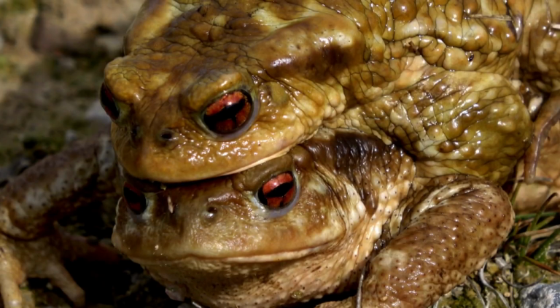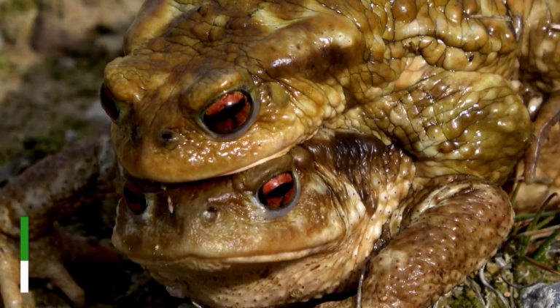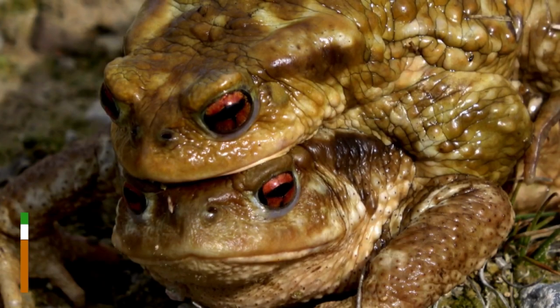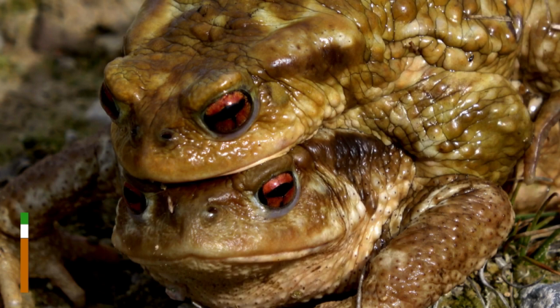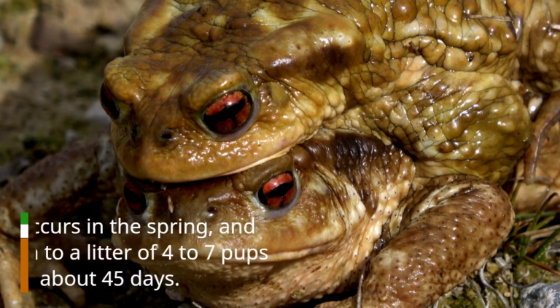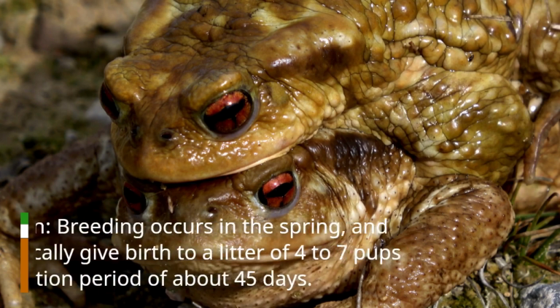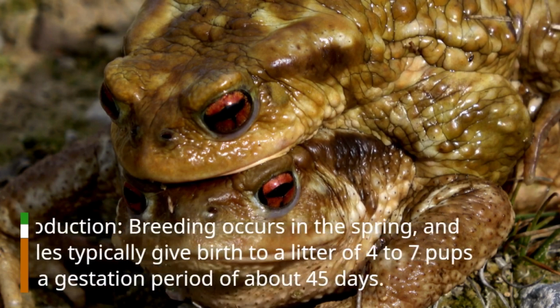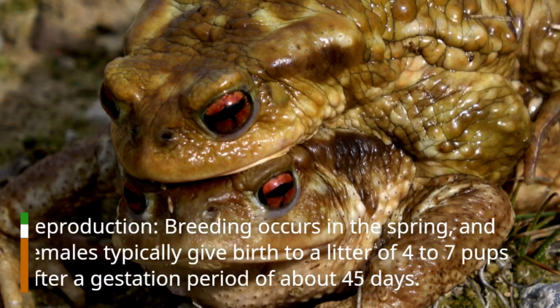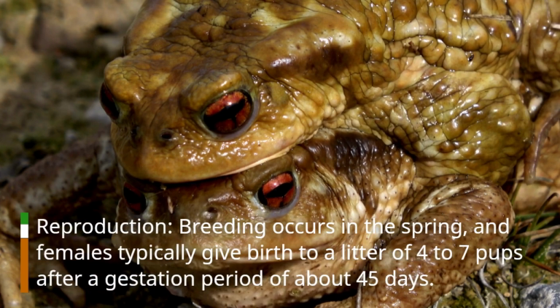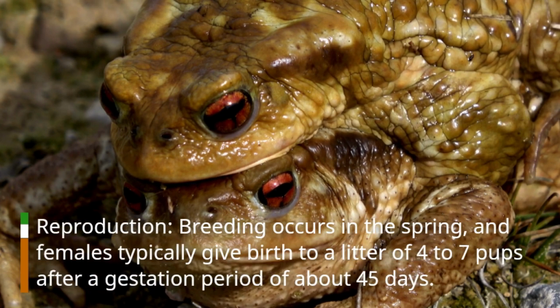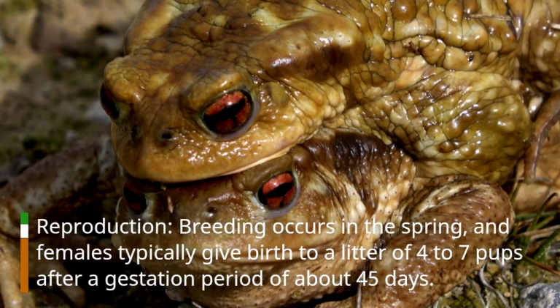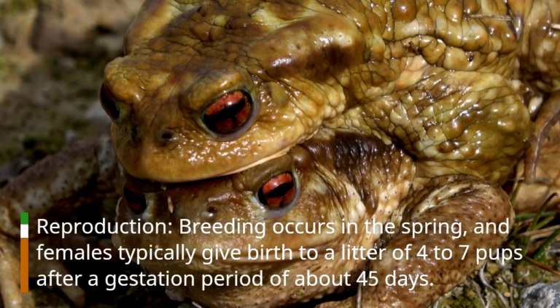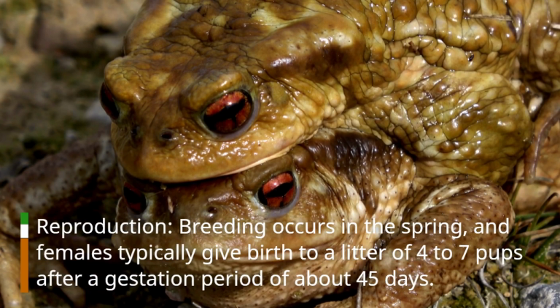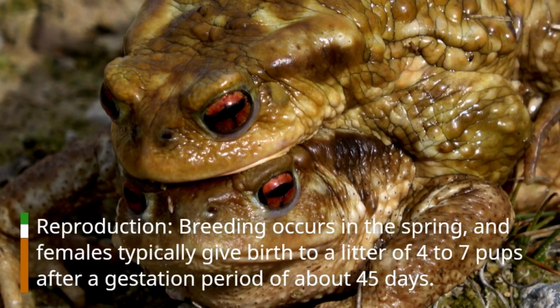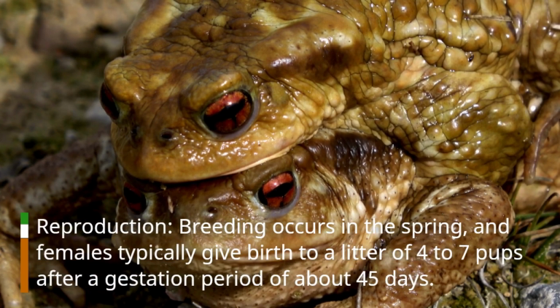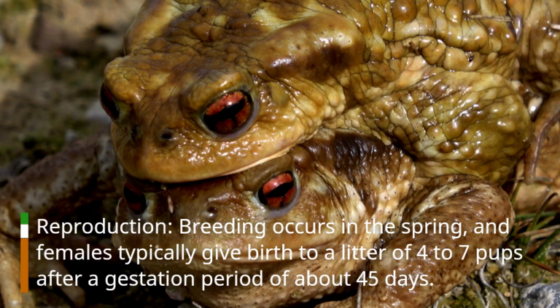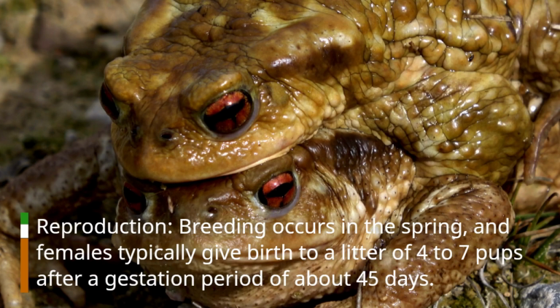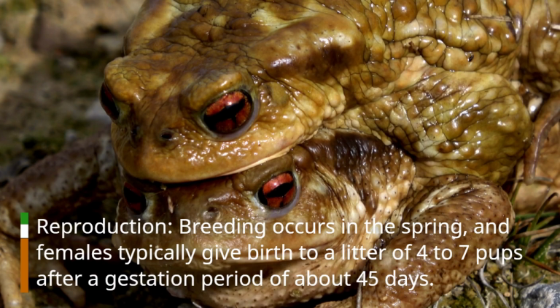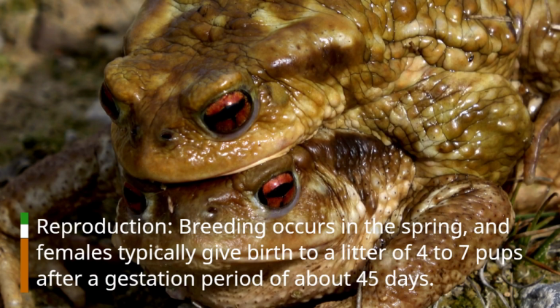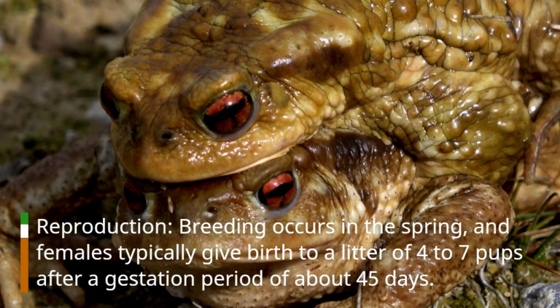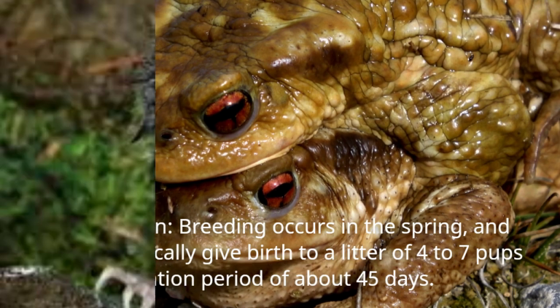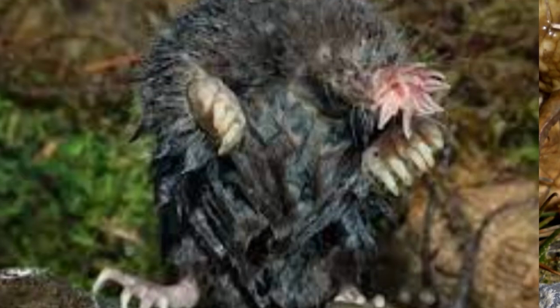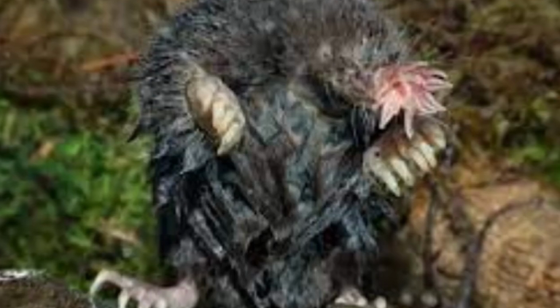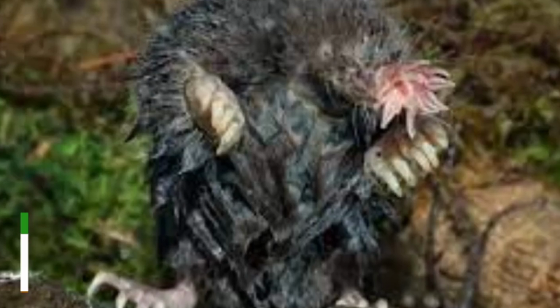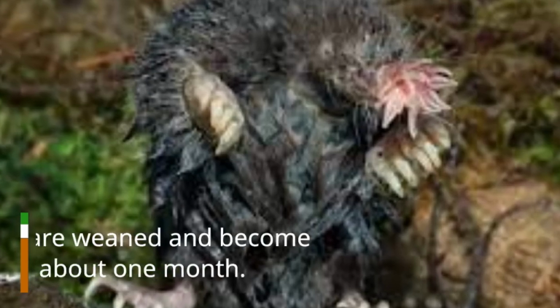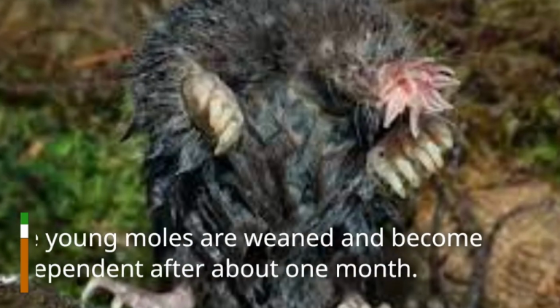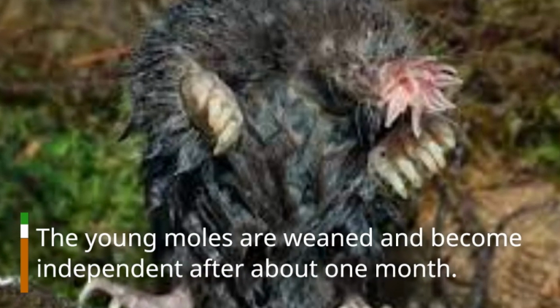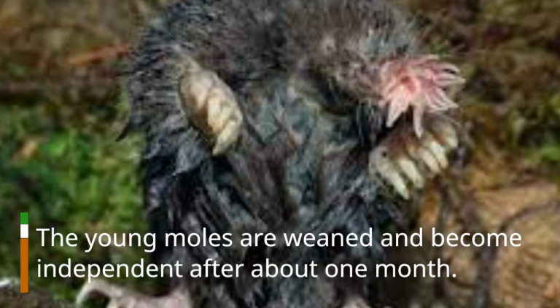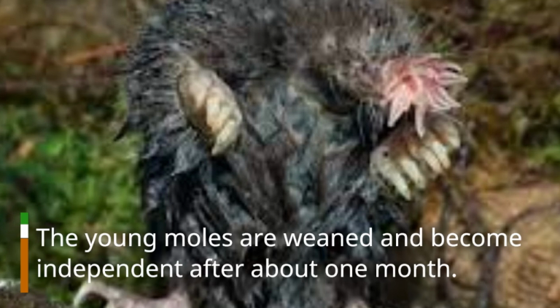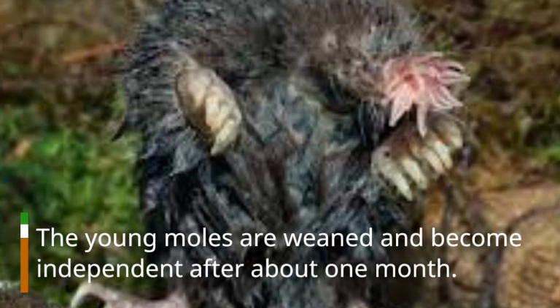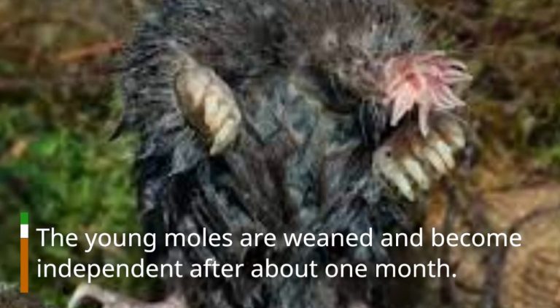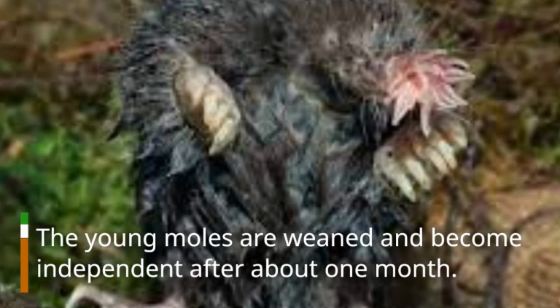Reproduction. Breeding occurs in the spring, and females typically give birth to a litter of four to seven pups after a gestation period of about 45 days. The young moles are weaned and become independent after about one month.